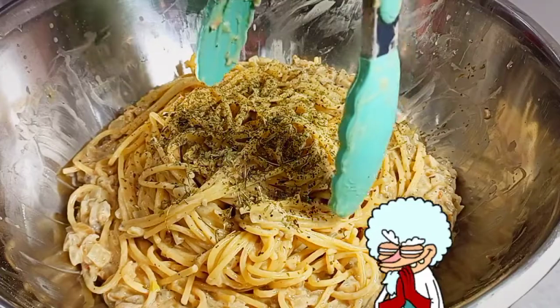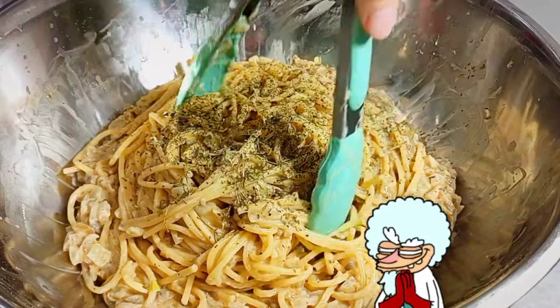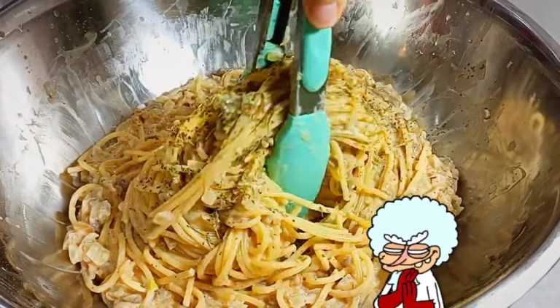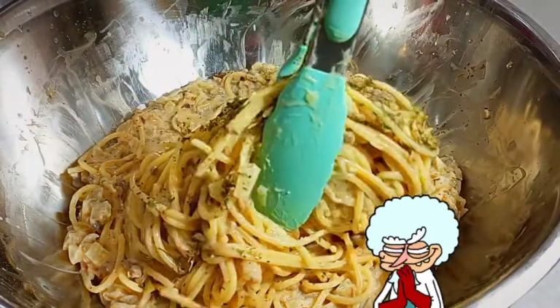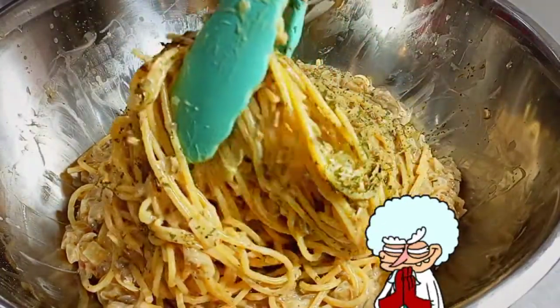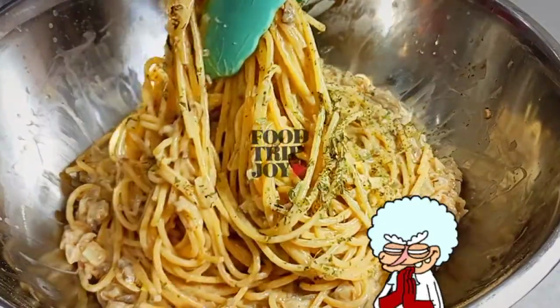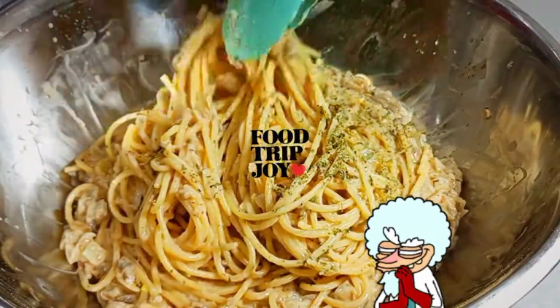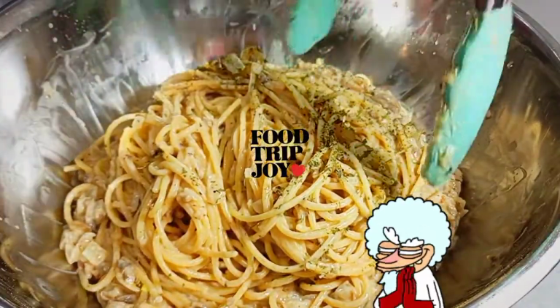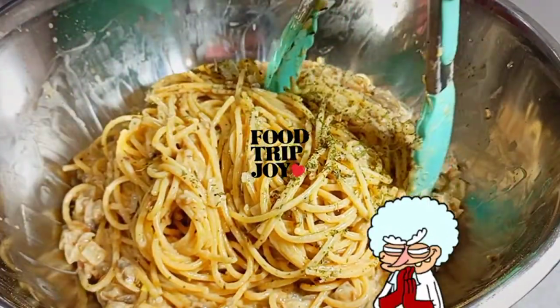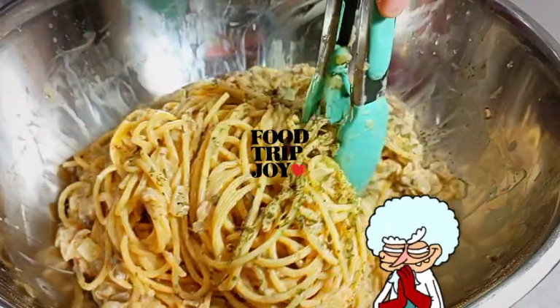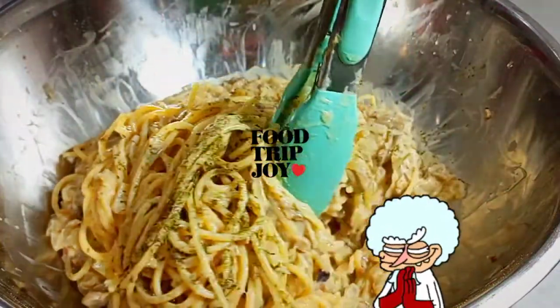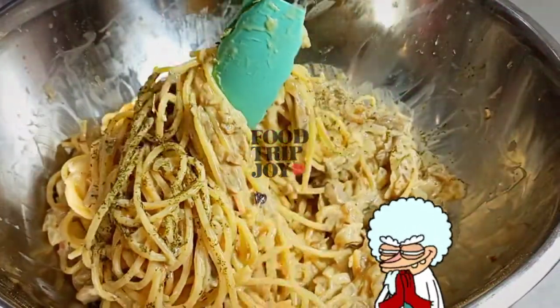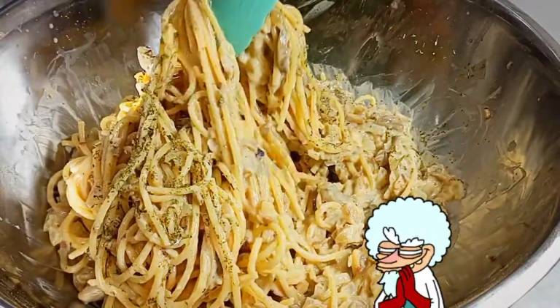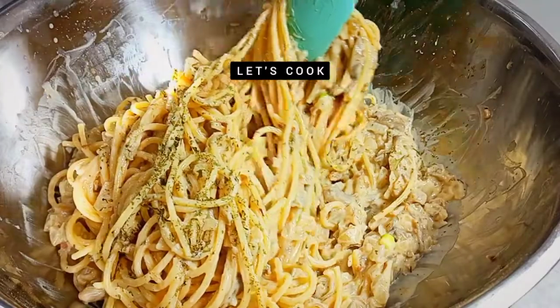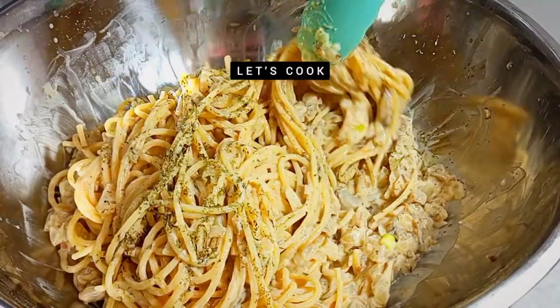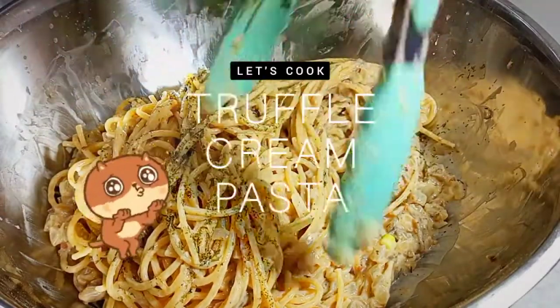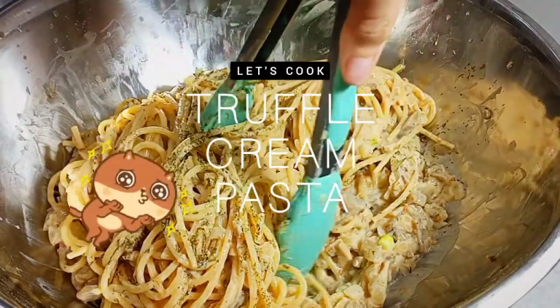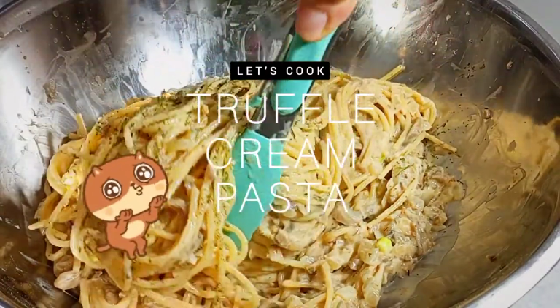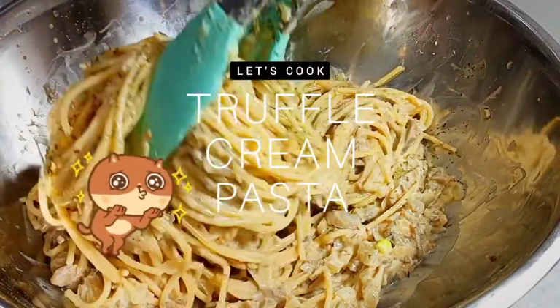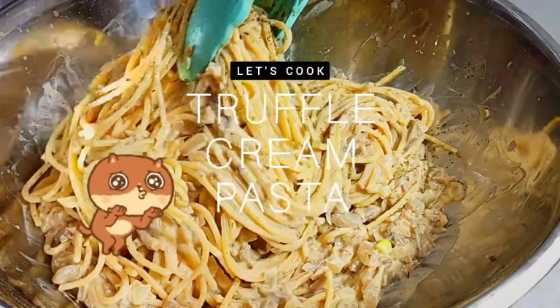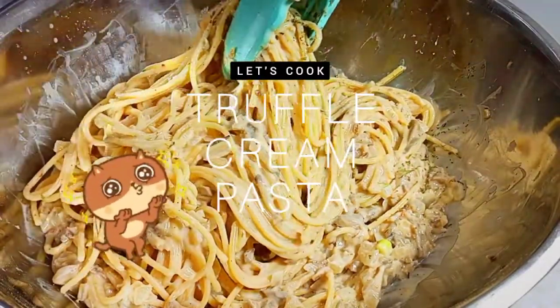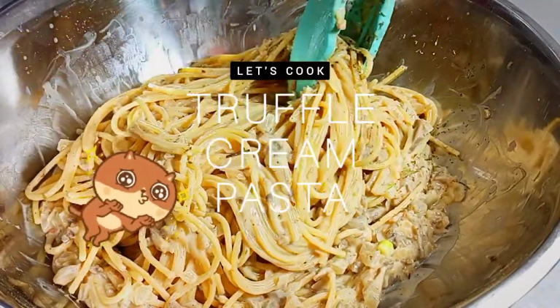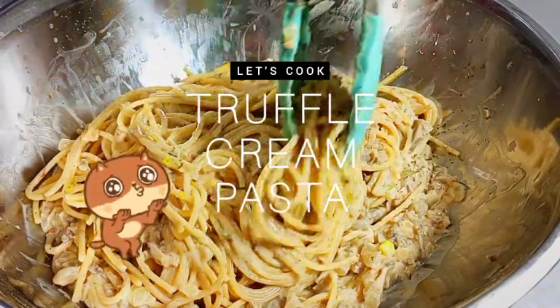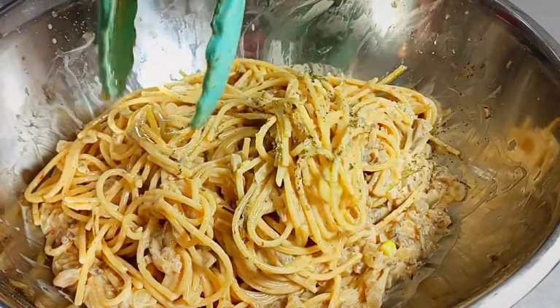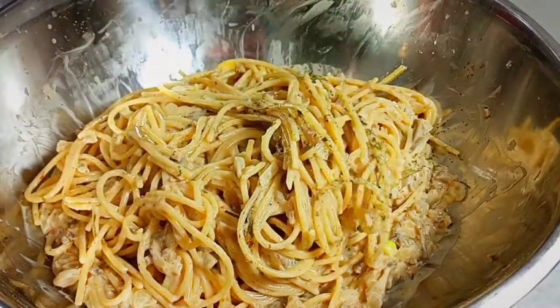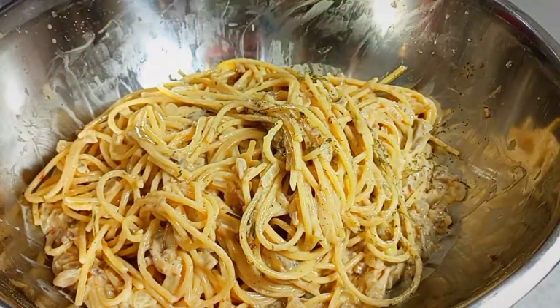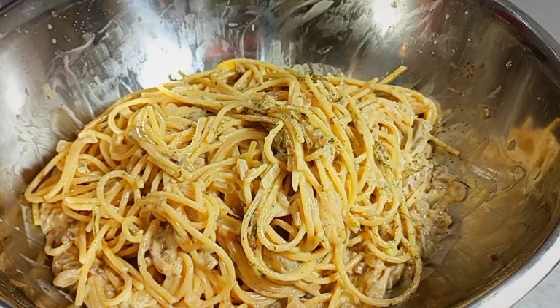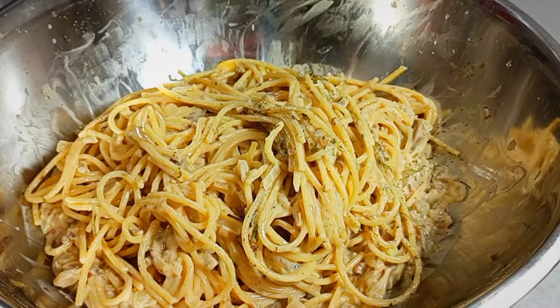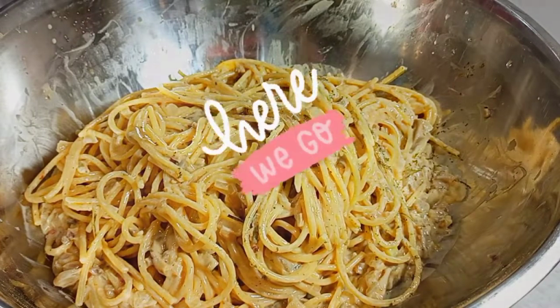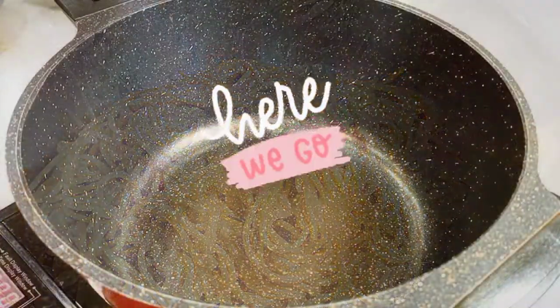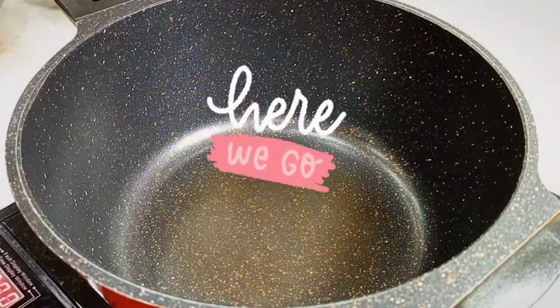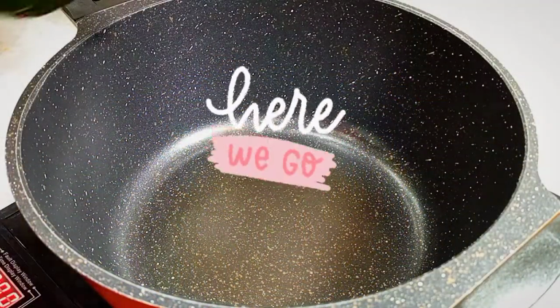Welcome back my hungry people. Do you see how beautiful my truffle cream pasta looks like? Now, we begin the lecture.